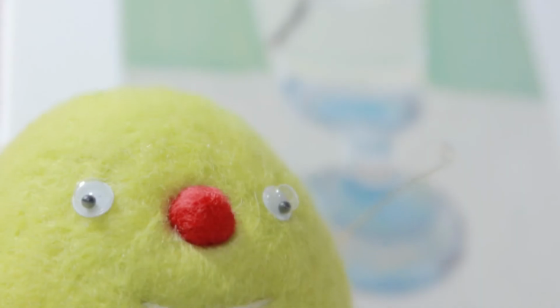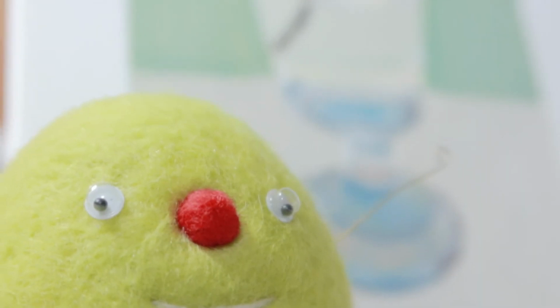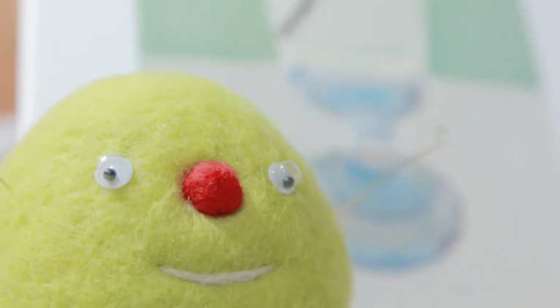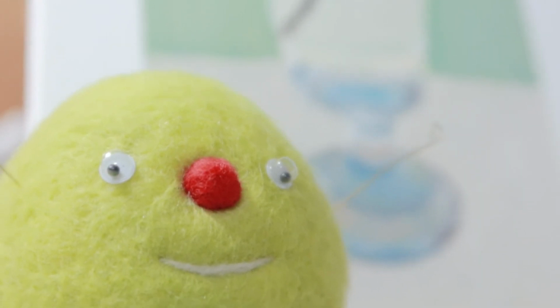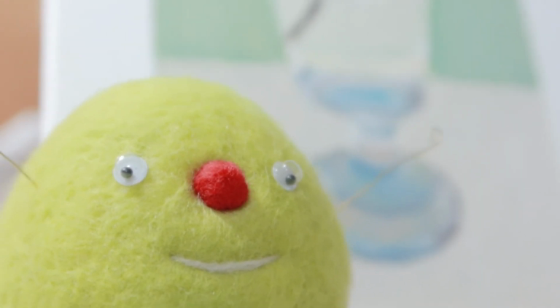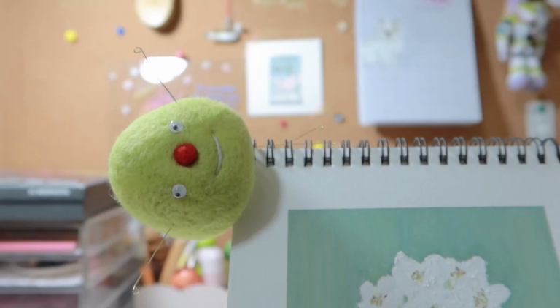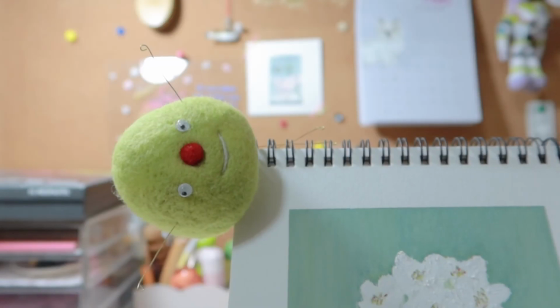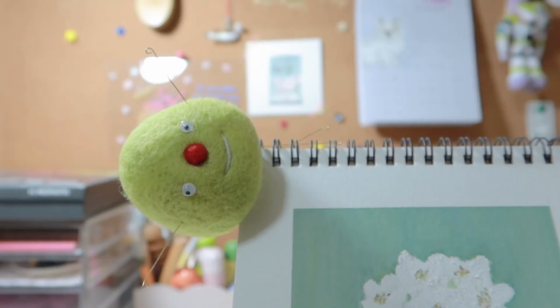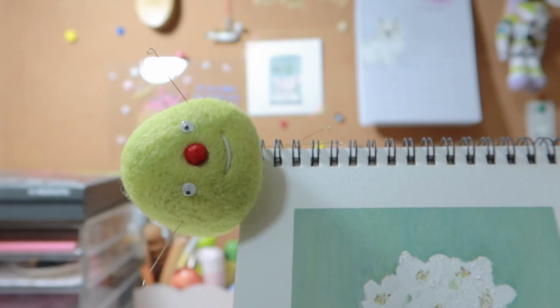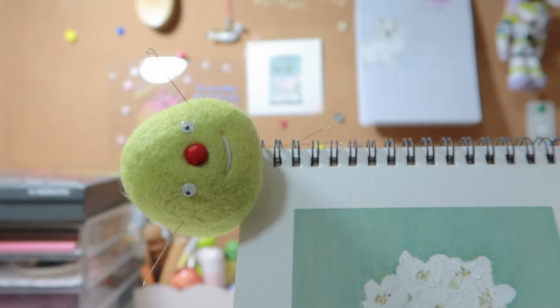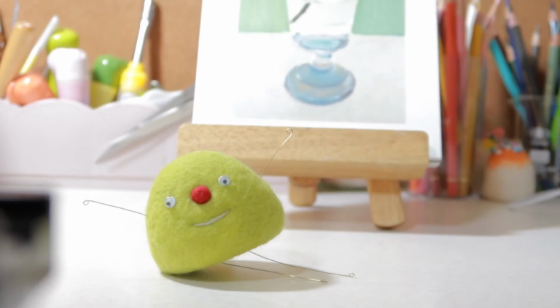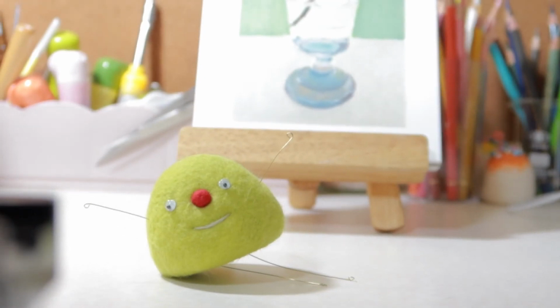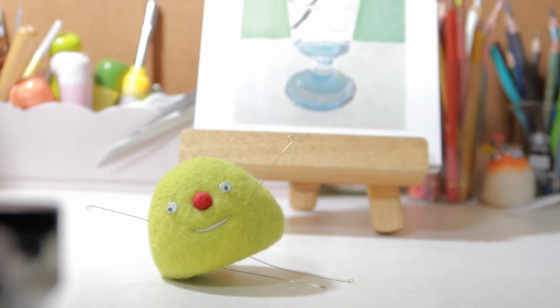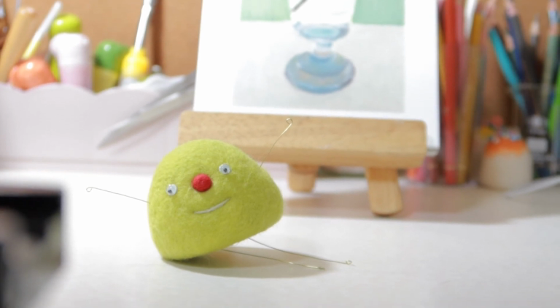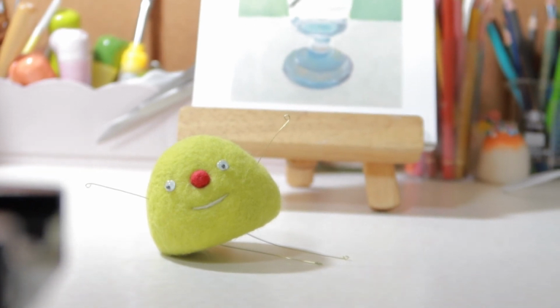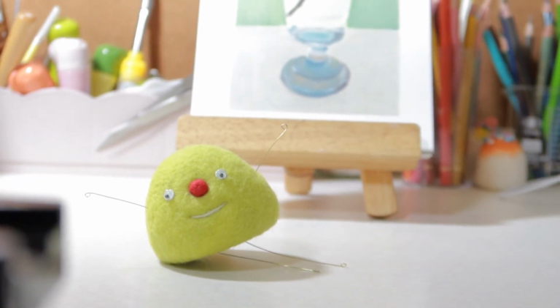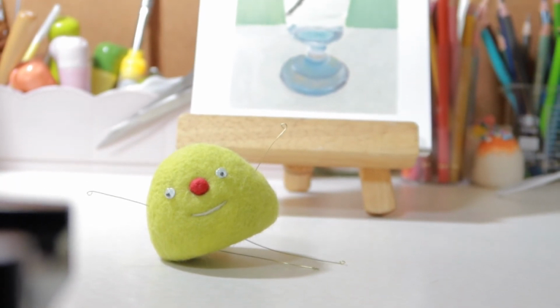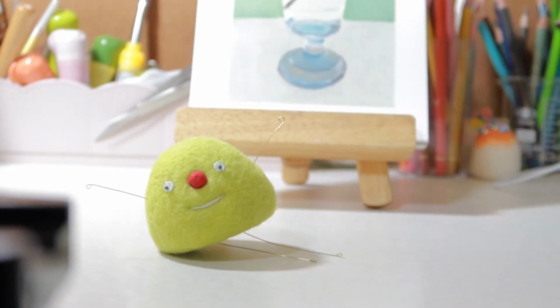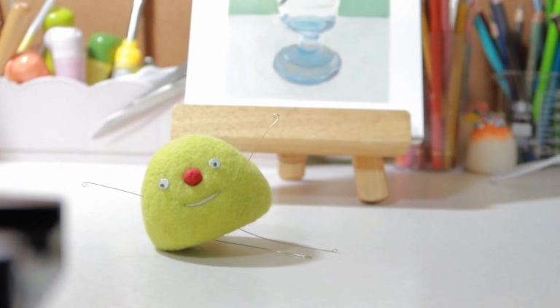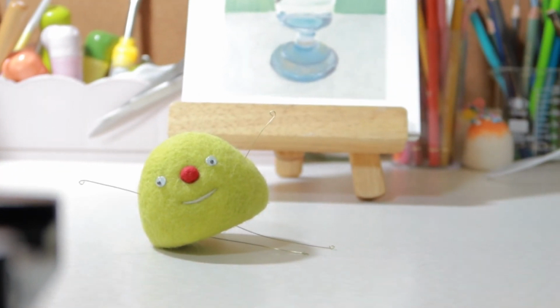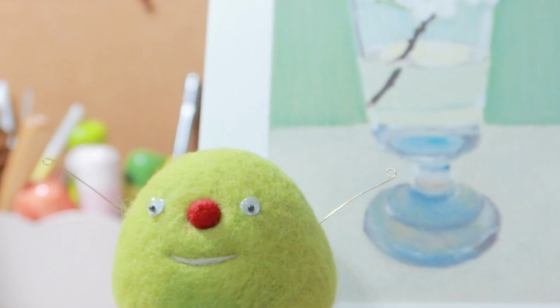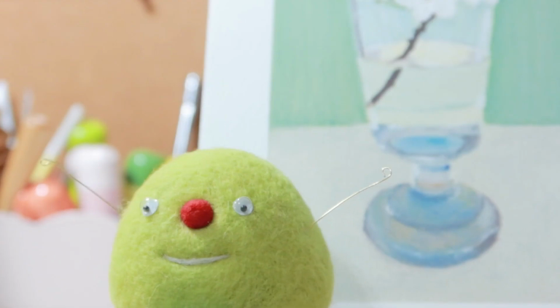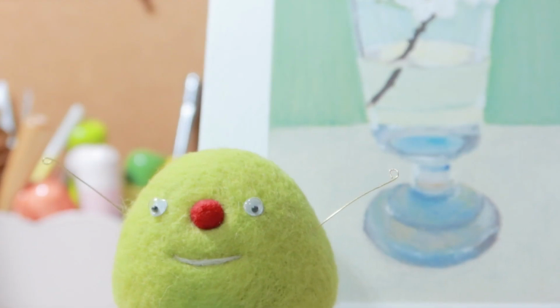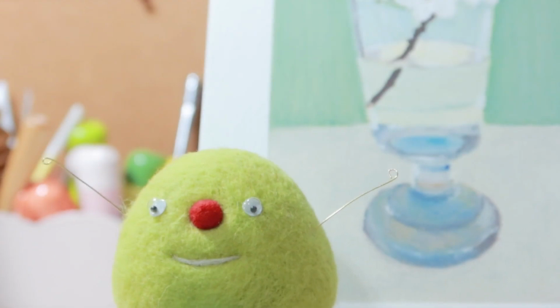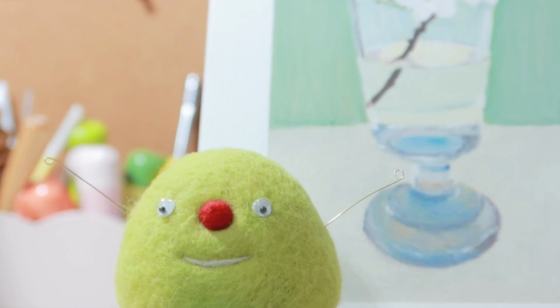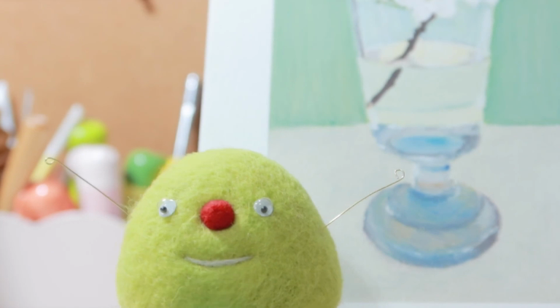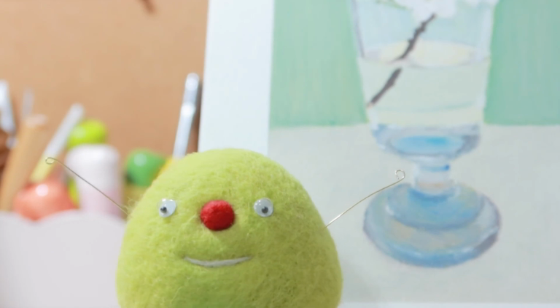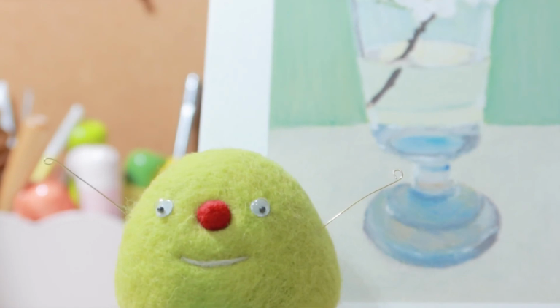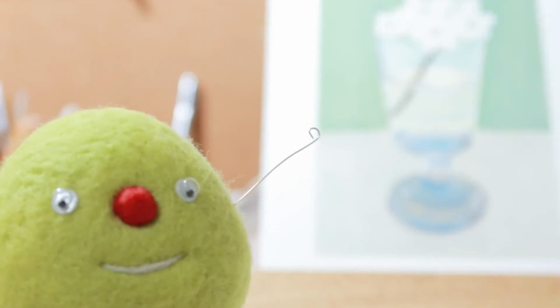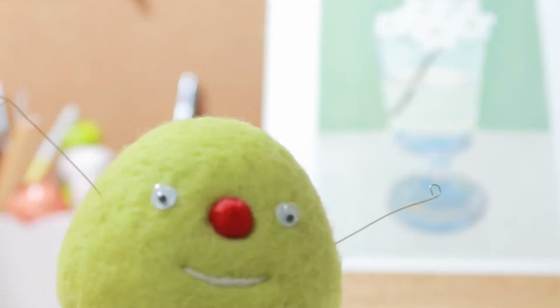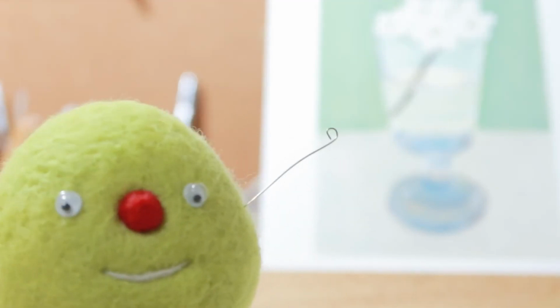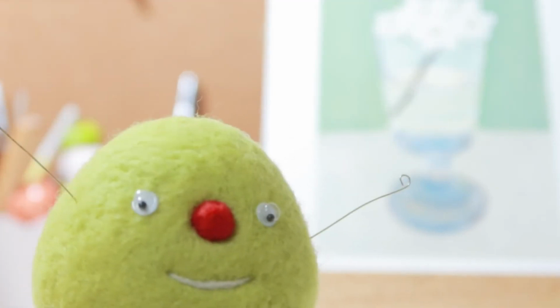Okay, done. This is our dome shape. Hope you enjoy needle felting. If you like our video, please give us a like and subscribe to not miss any next videos. See you next time. Bye bye!